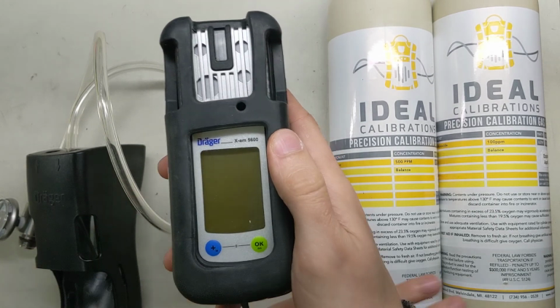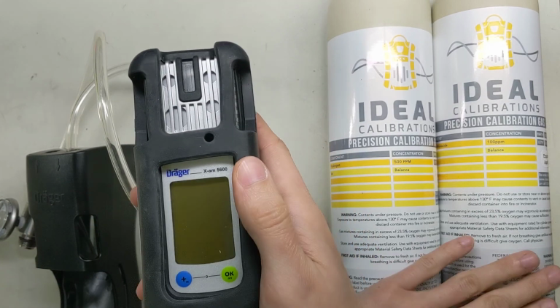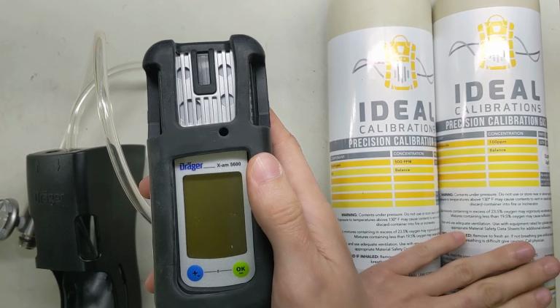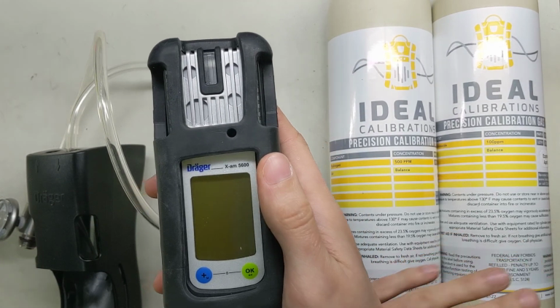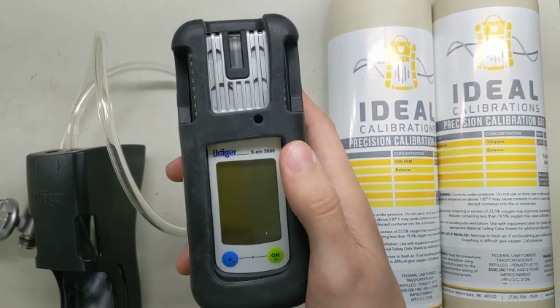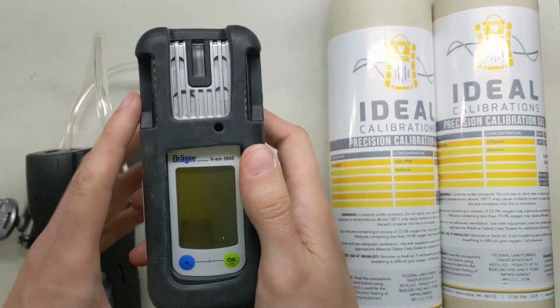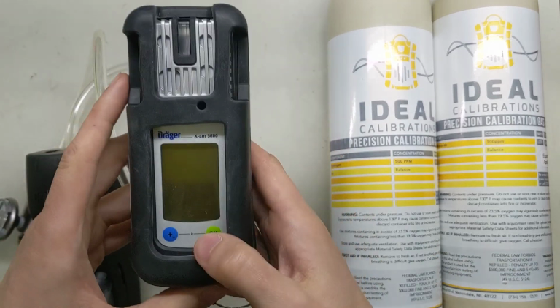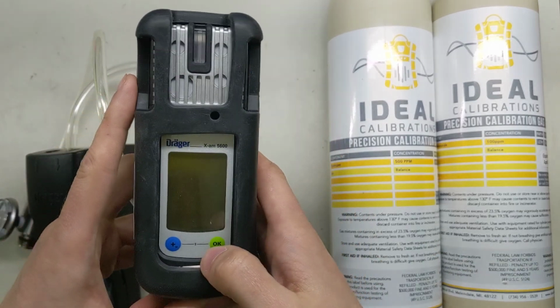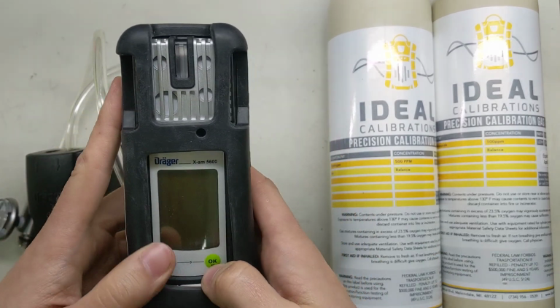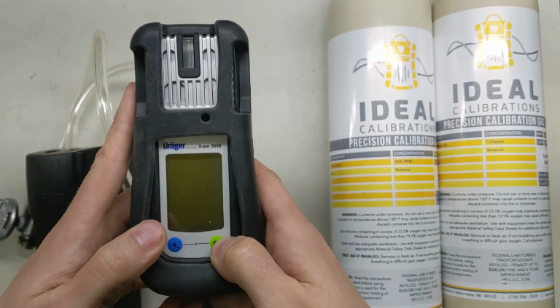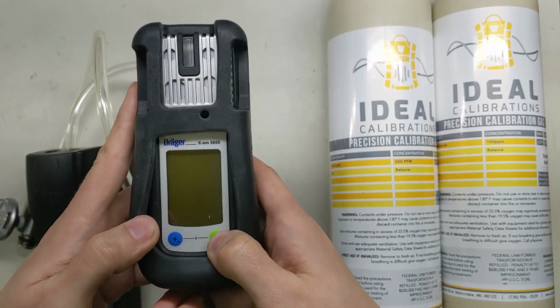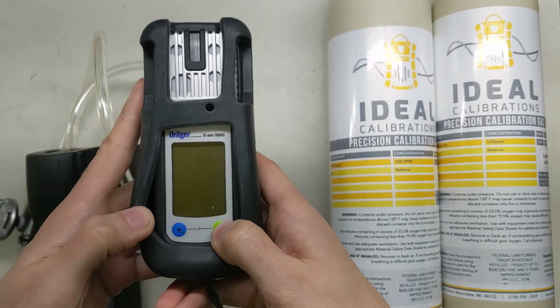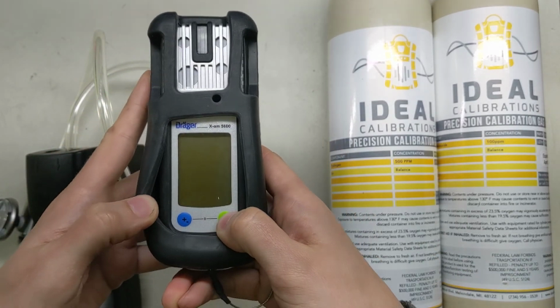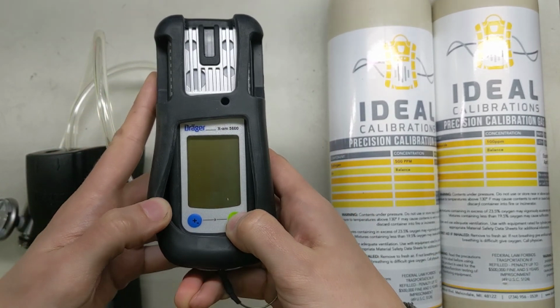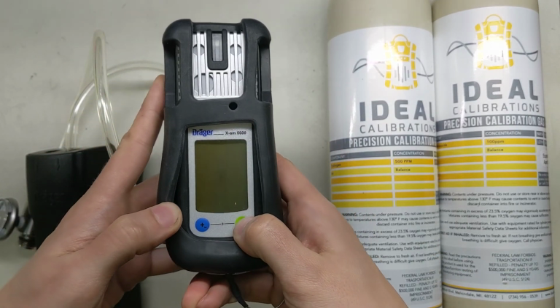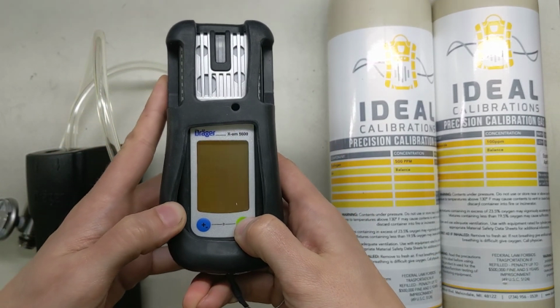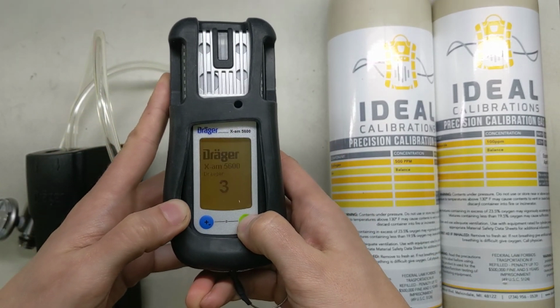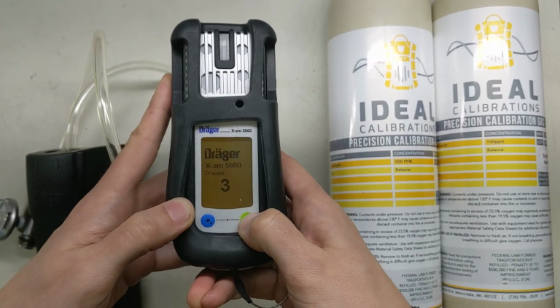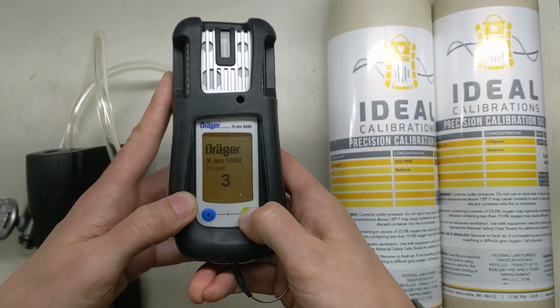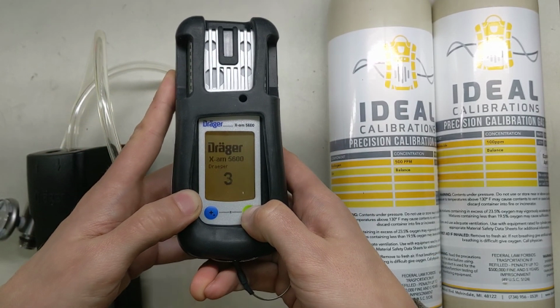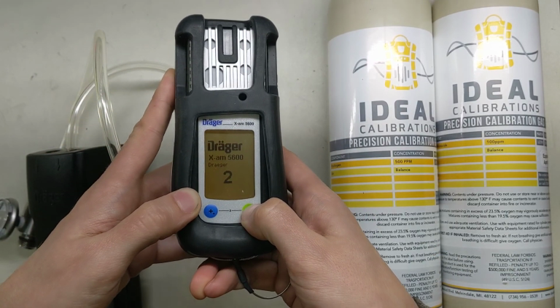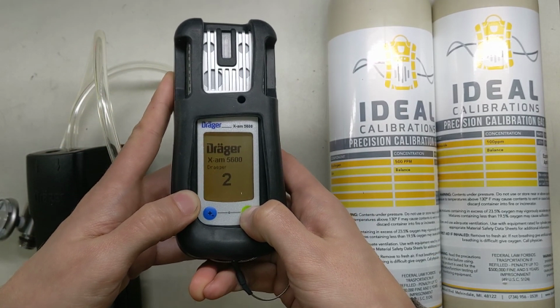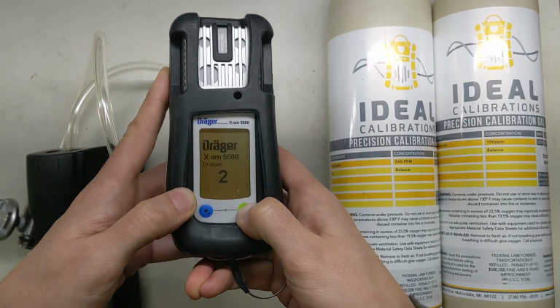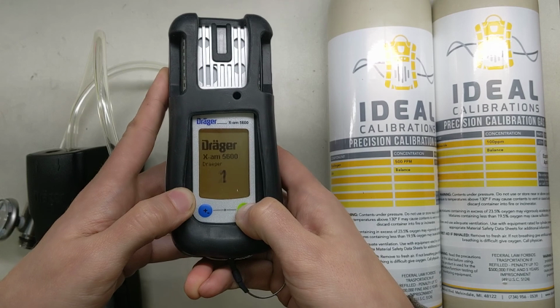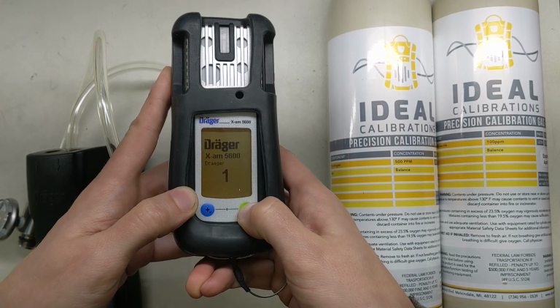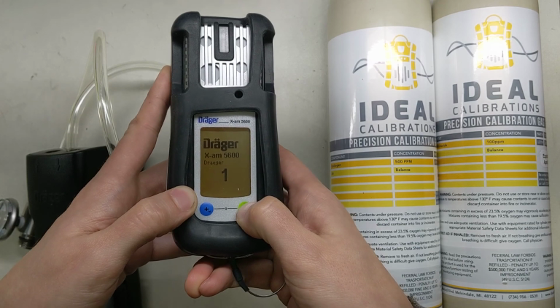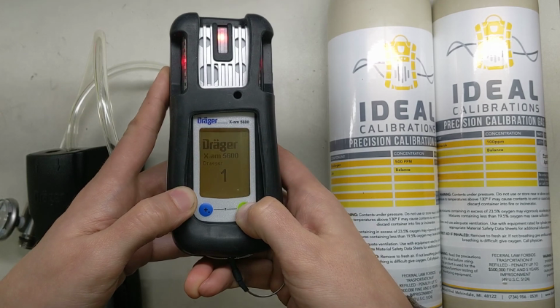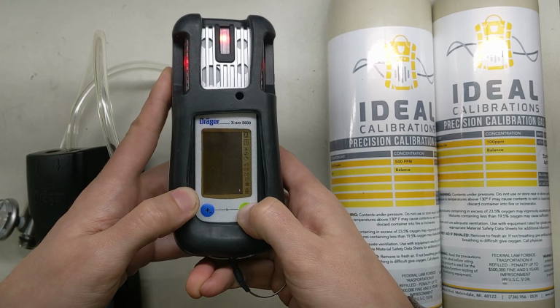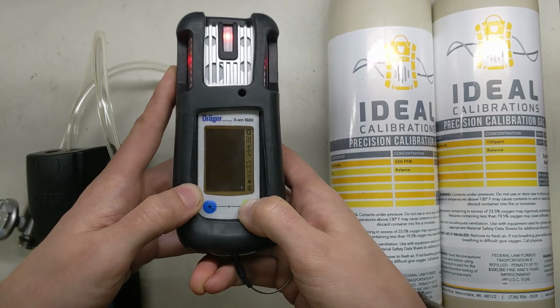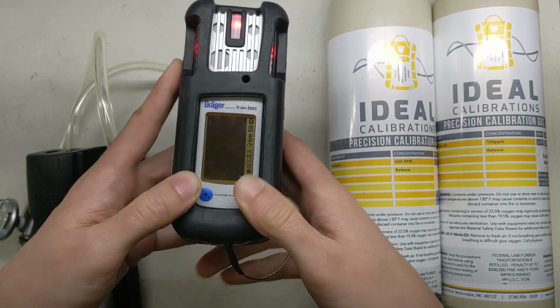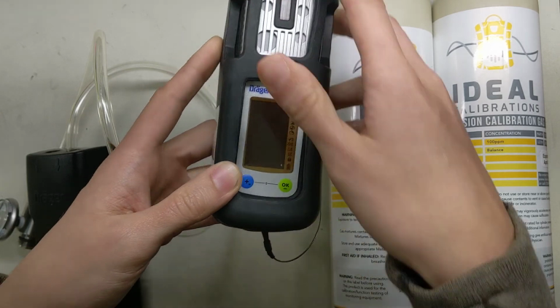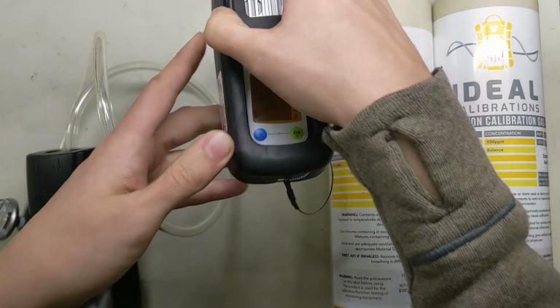It's going to take two cylinders to get started today. Turn it on — press and hold the green button on the right, wait for the countdown, there we go.